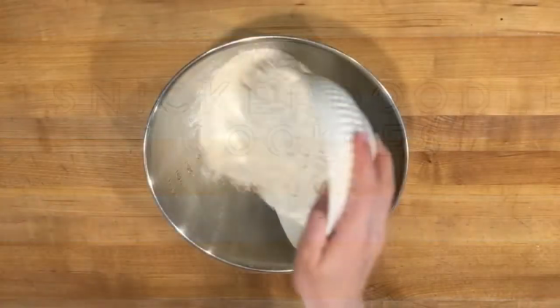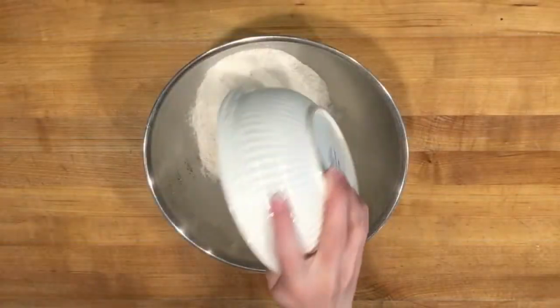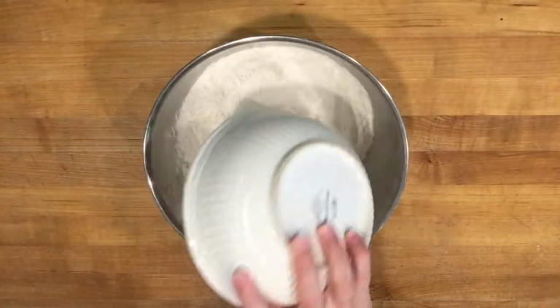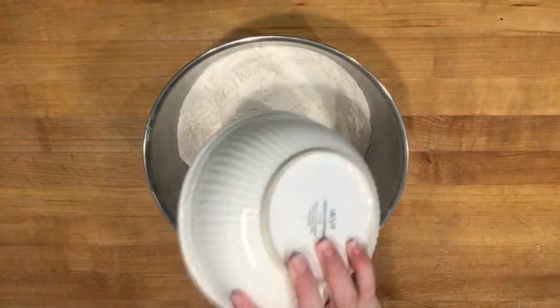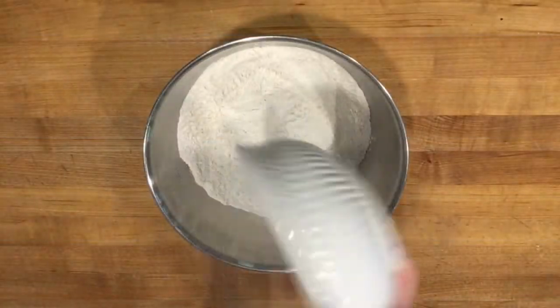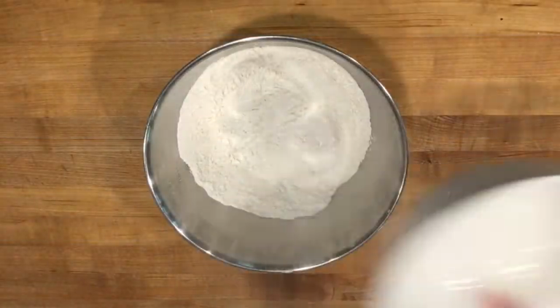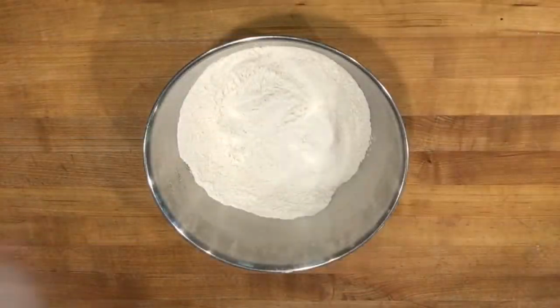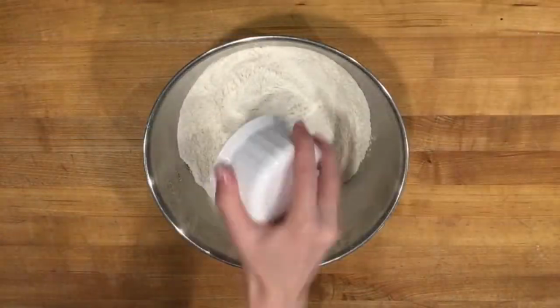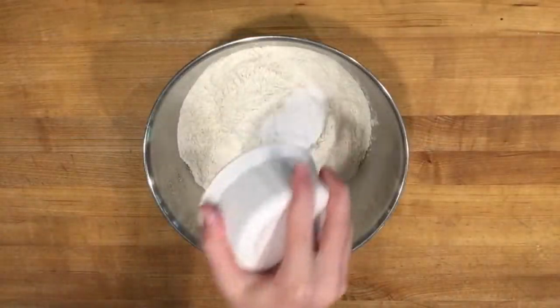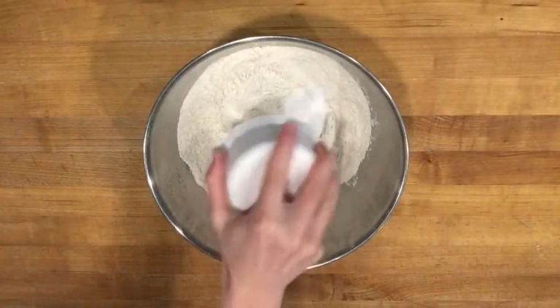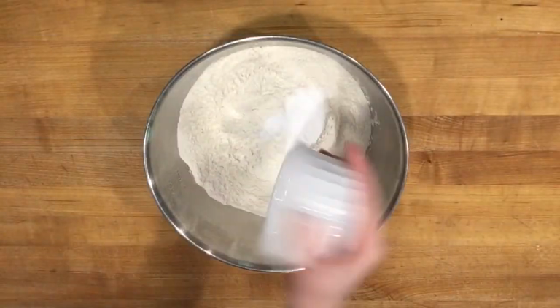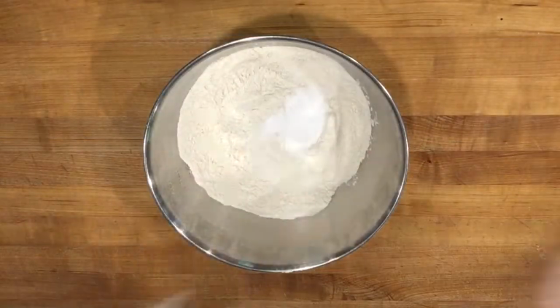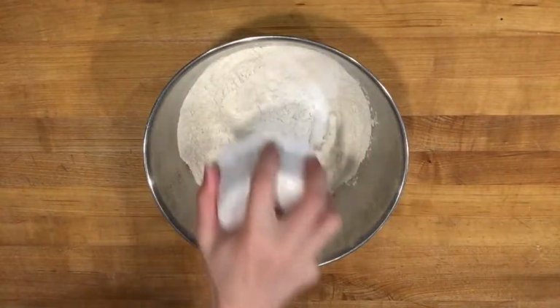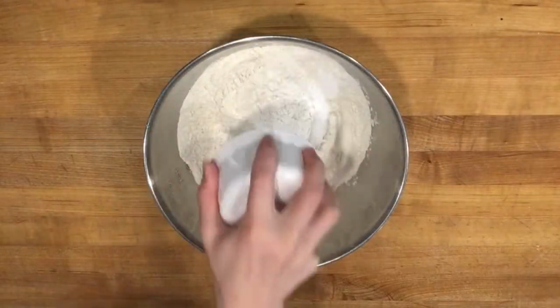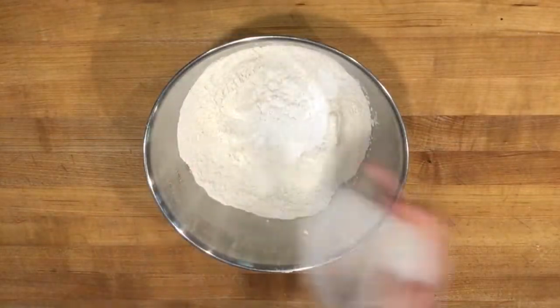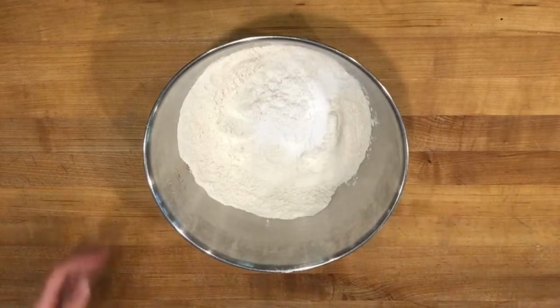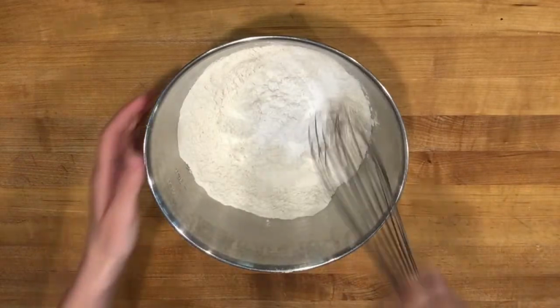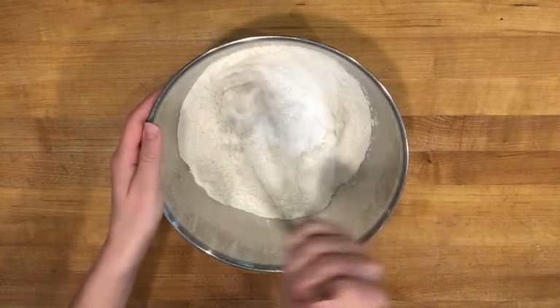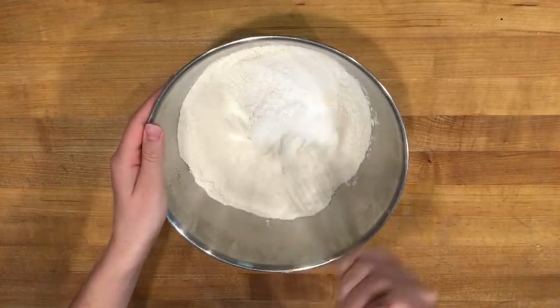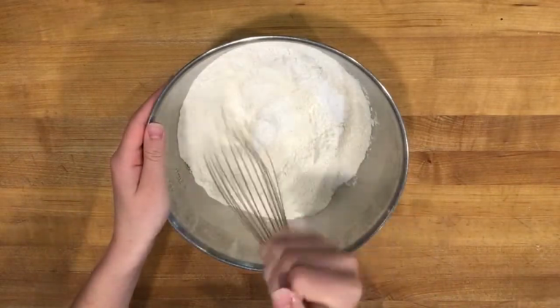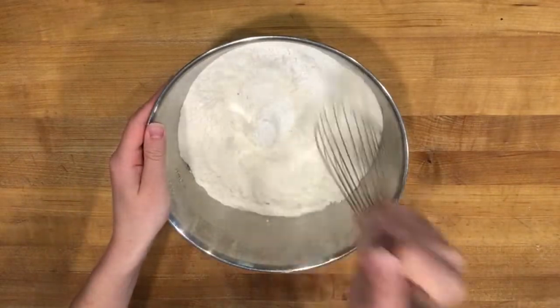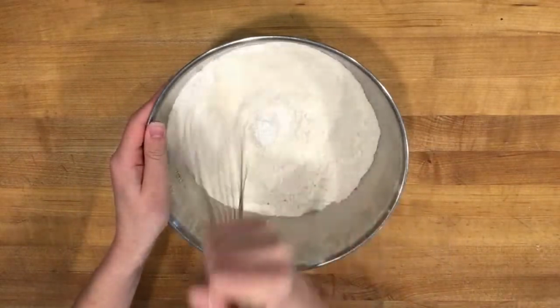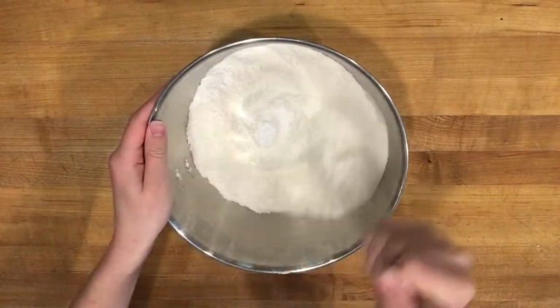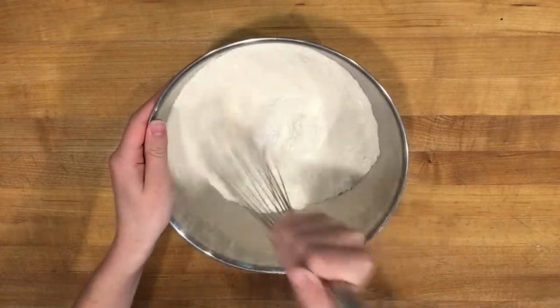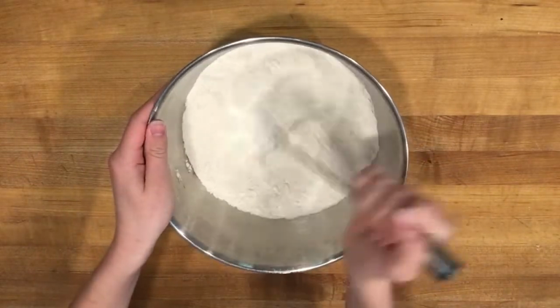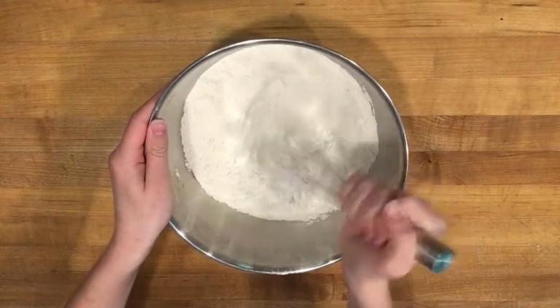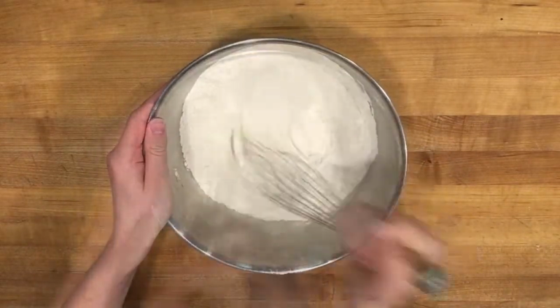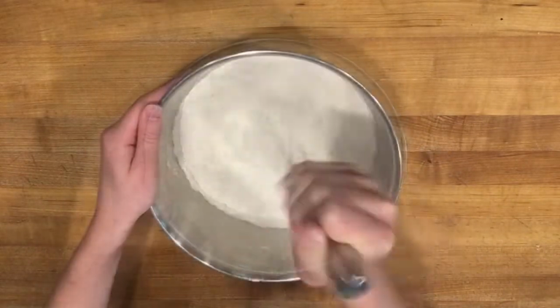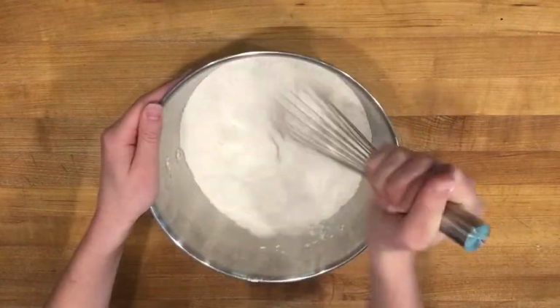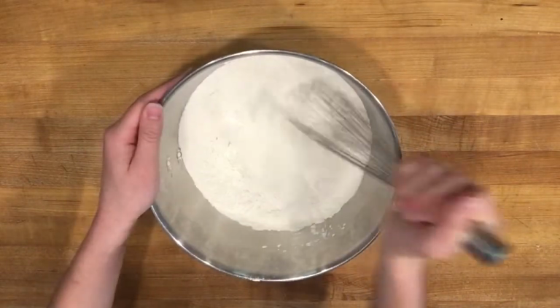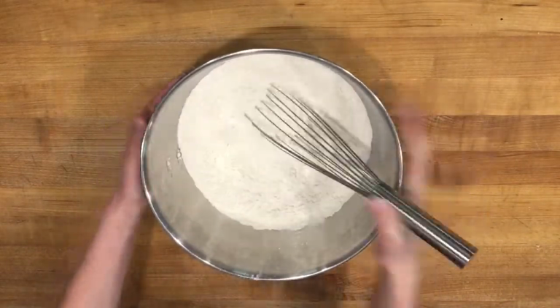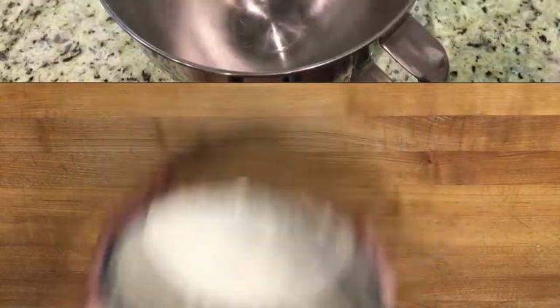Mix together four and a half cups of flour, four teaspoons of cream of tartar, one teaspoon of salt, and two teaspoons of baking soda, then set it aside.